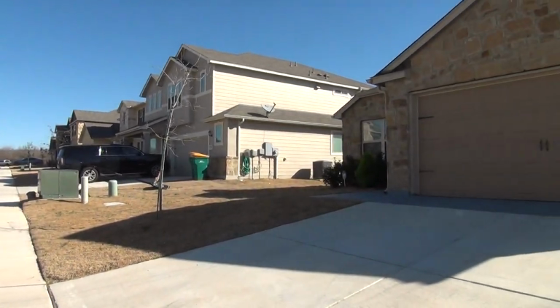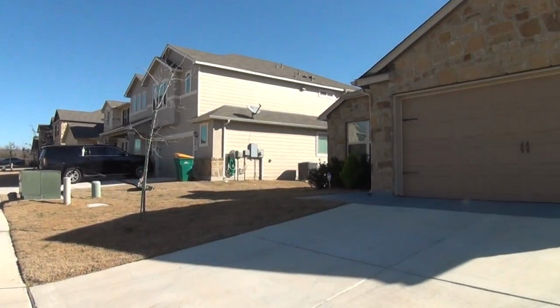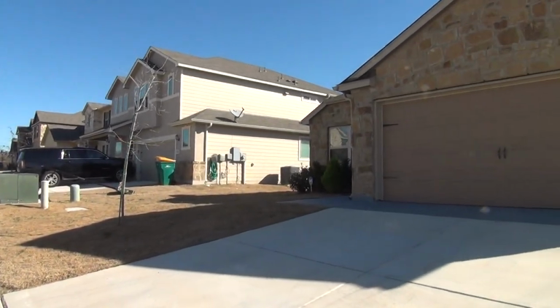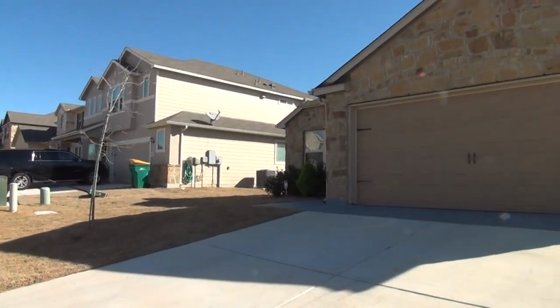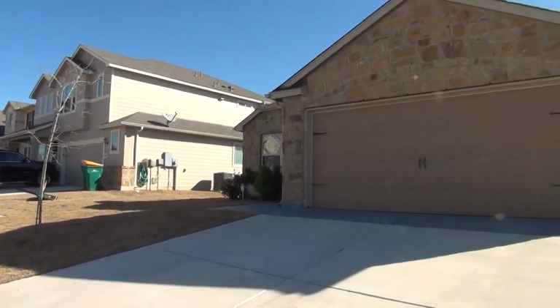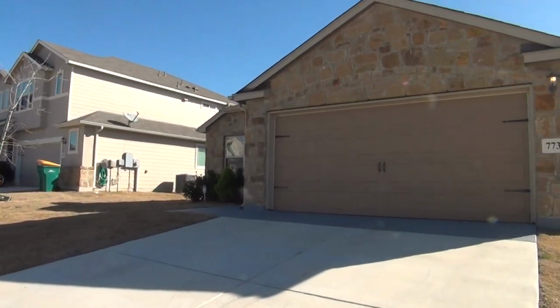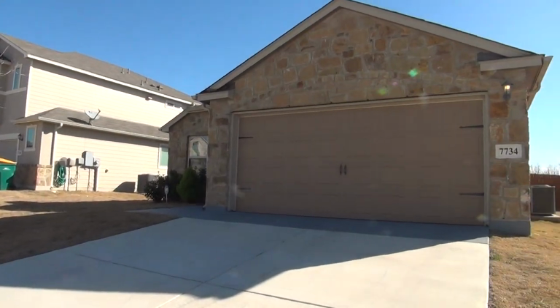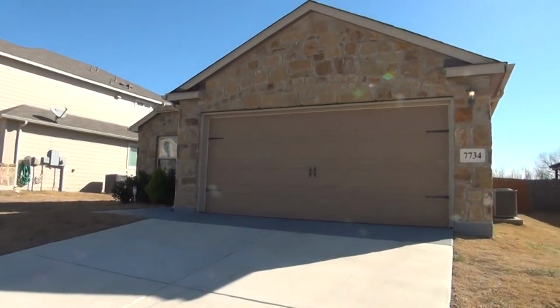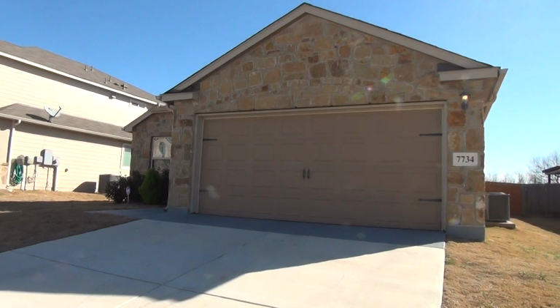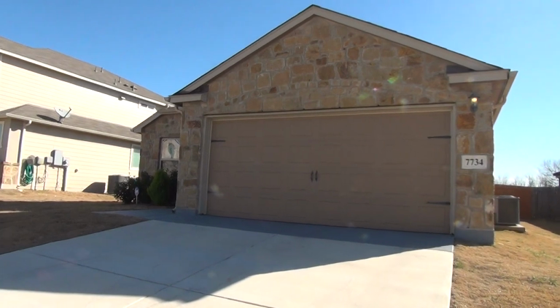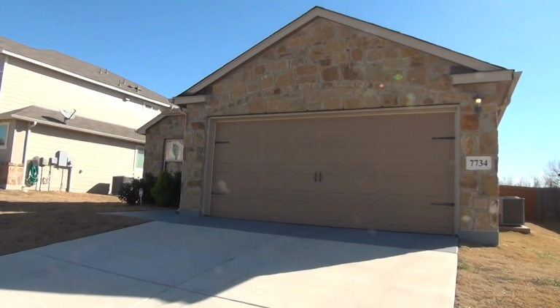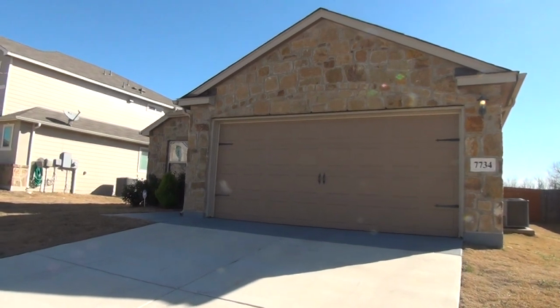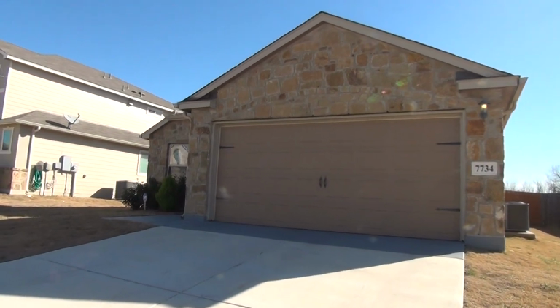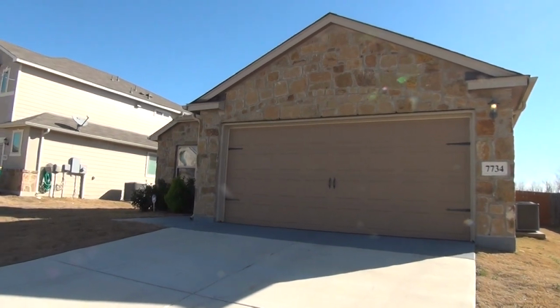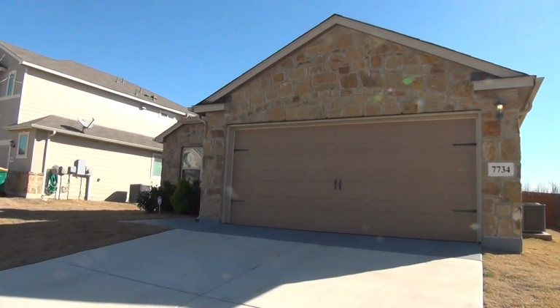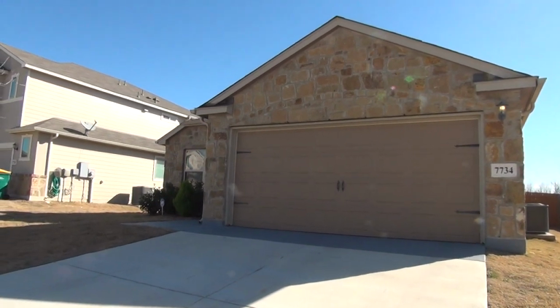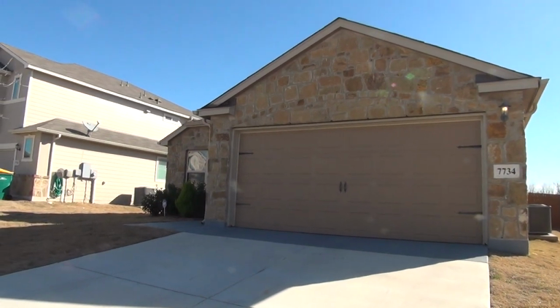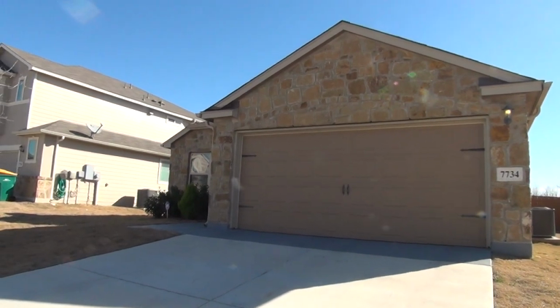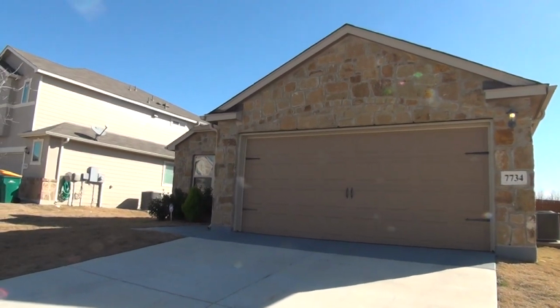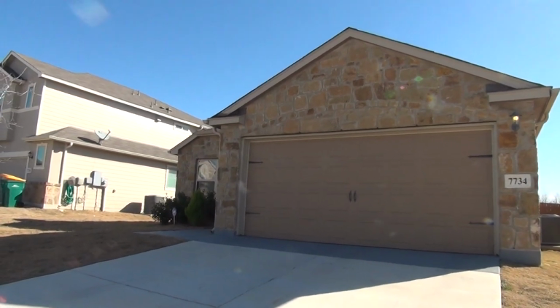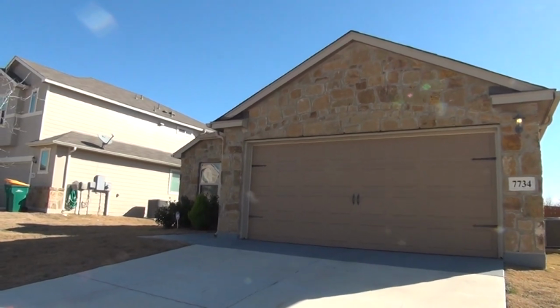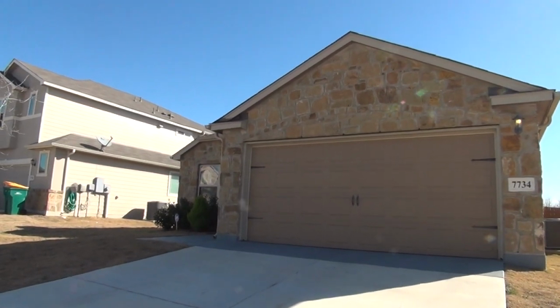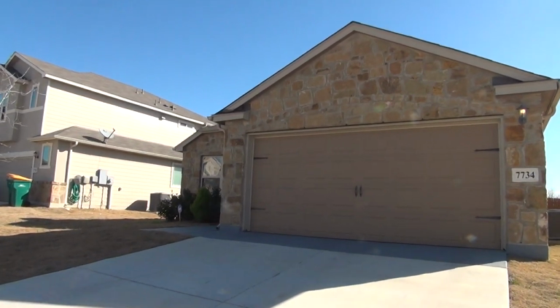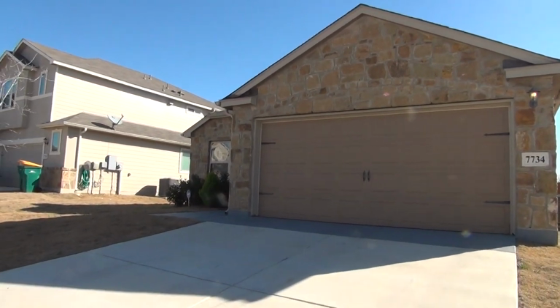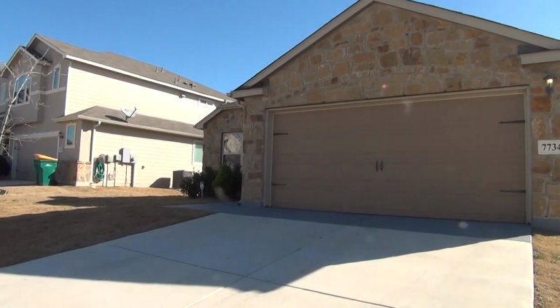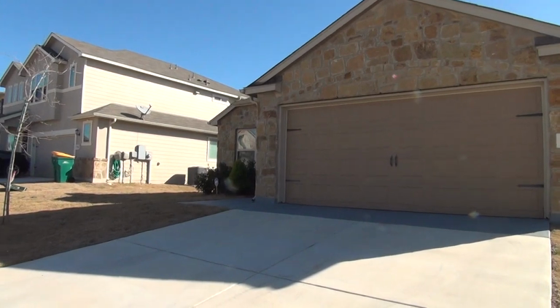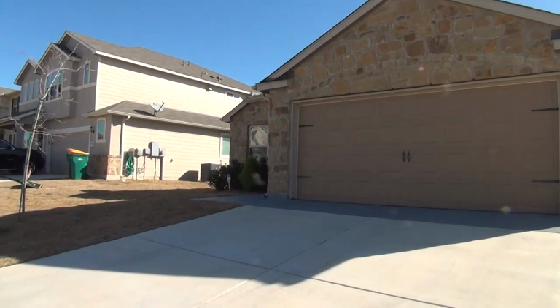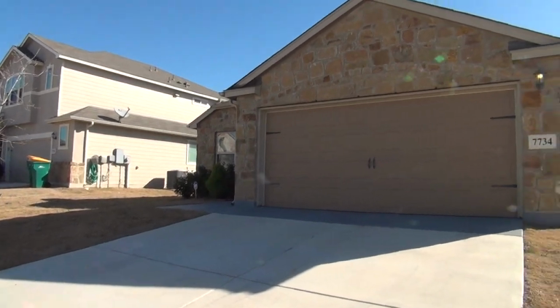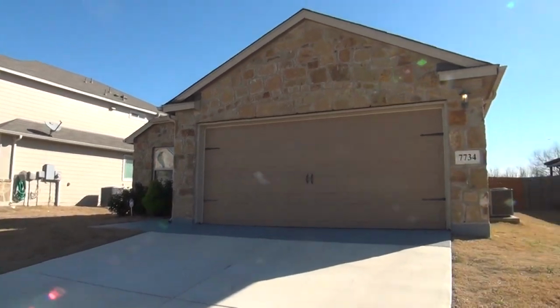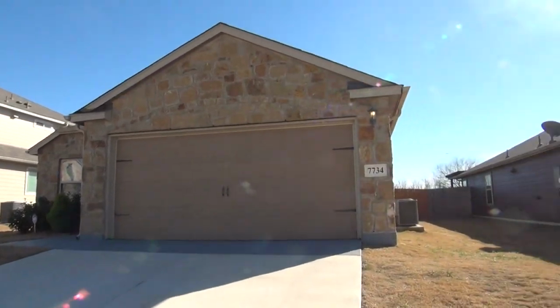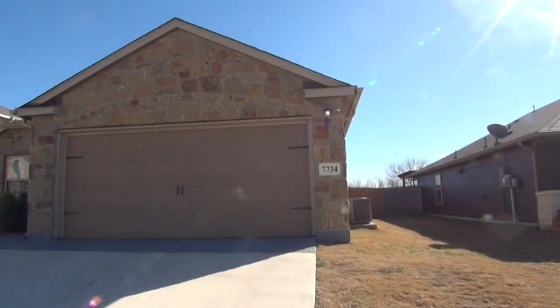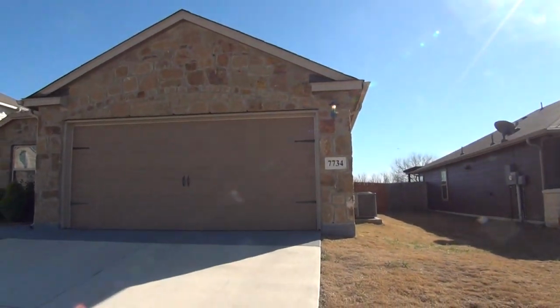Copperfield Elementary School is less than a mile, while Judson Middle School and Judson High School are about 2 miles from here. Let's go ahead and check out this home on the inside.